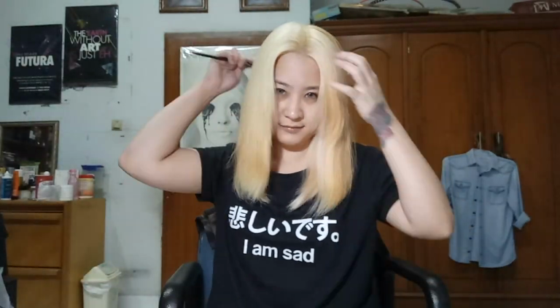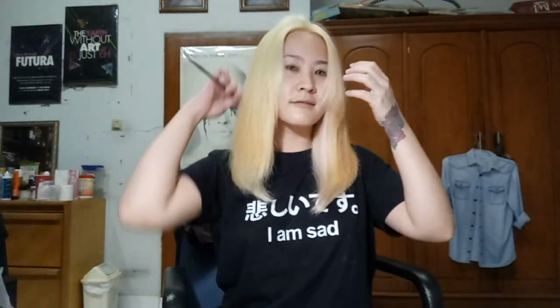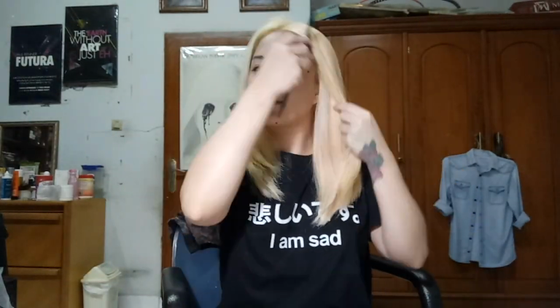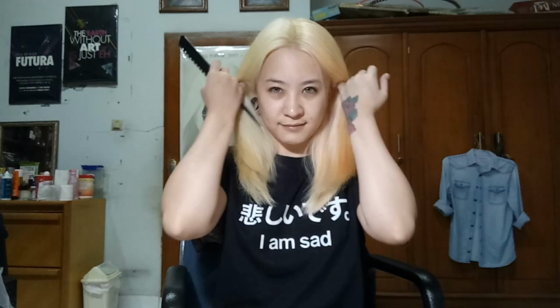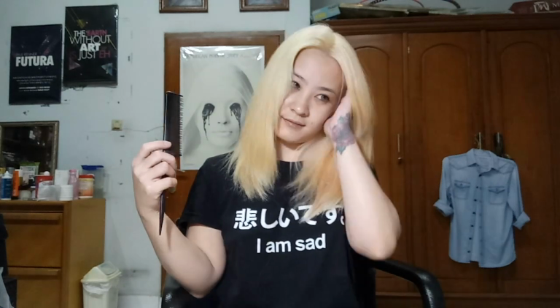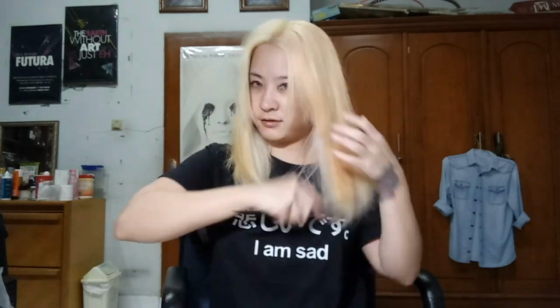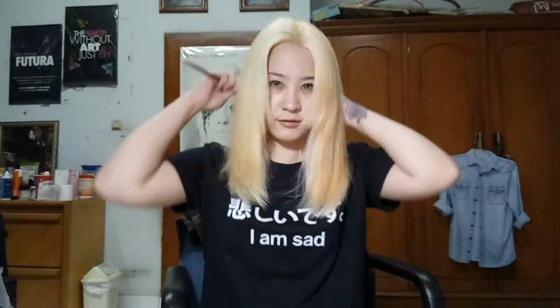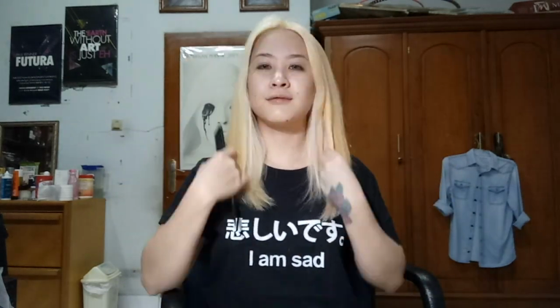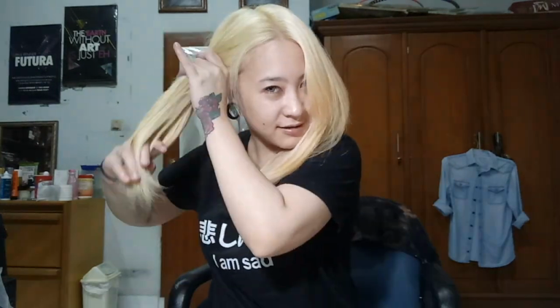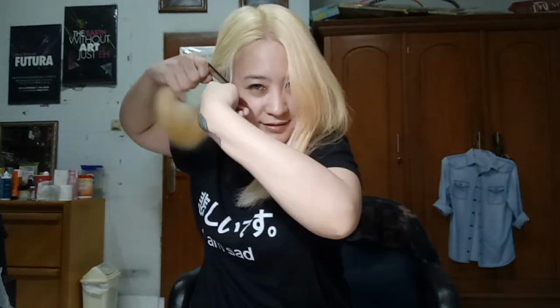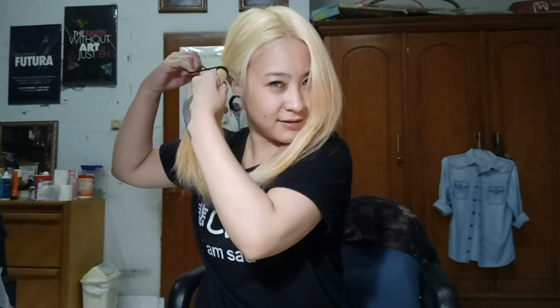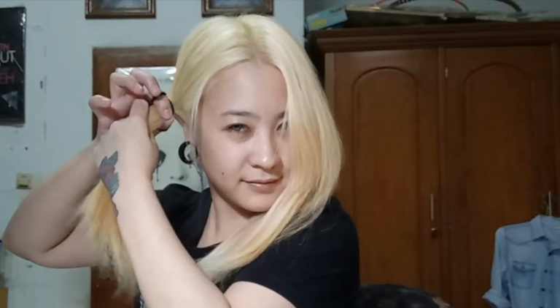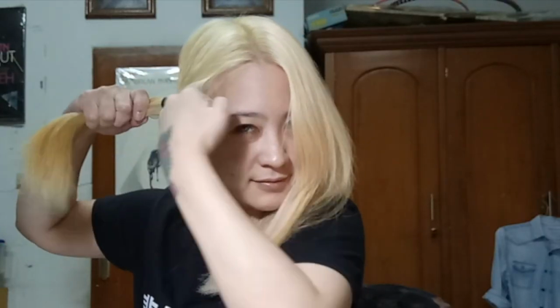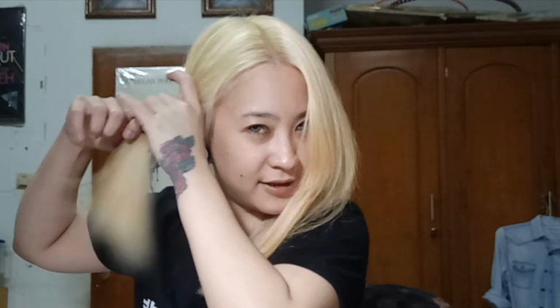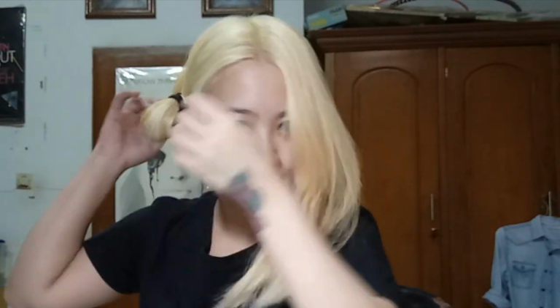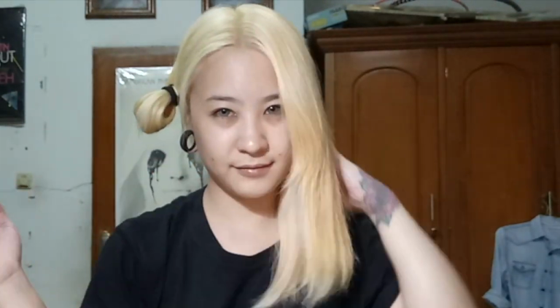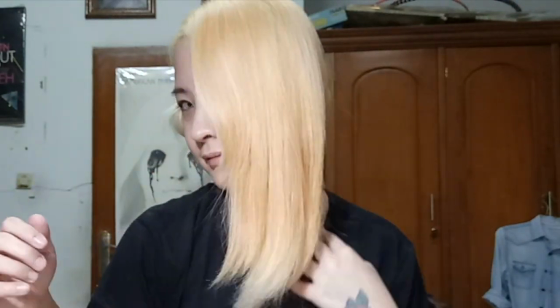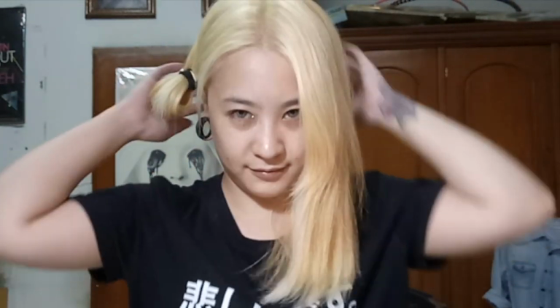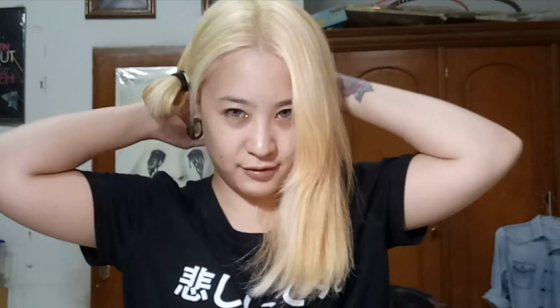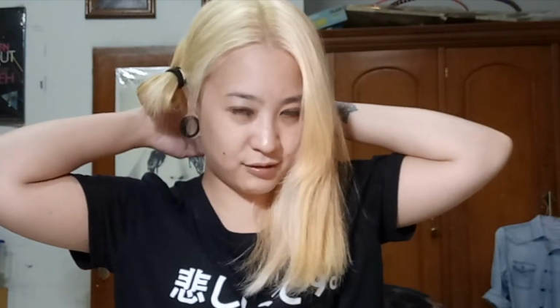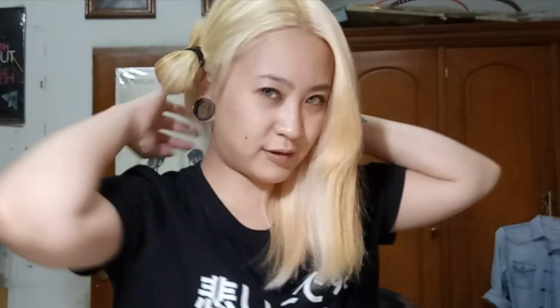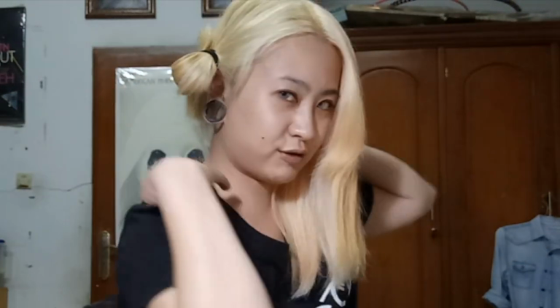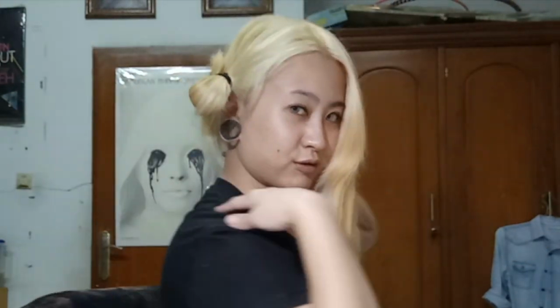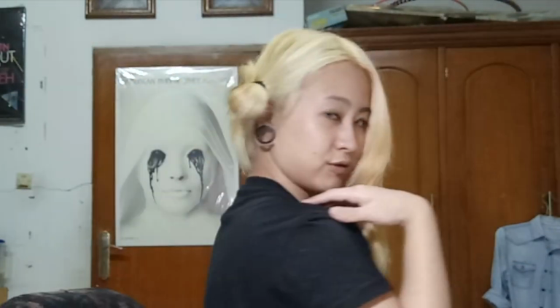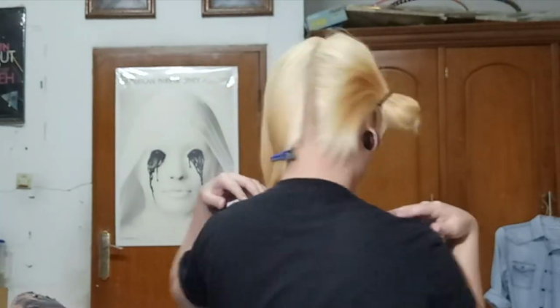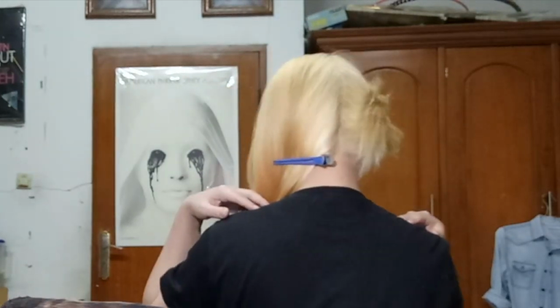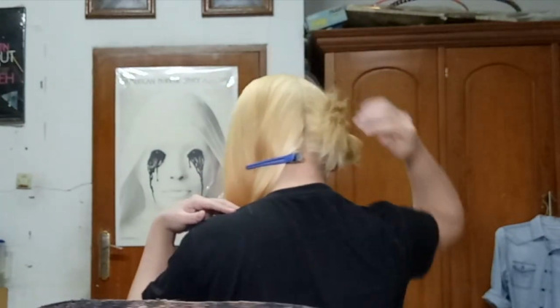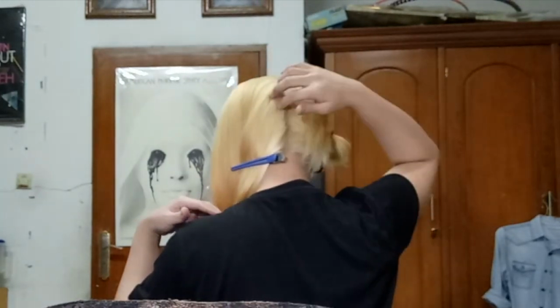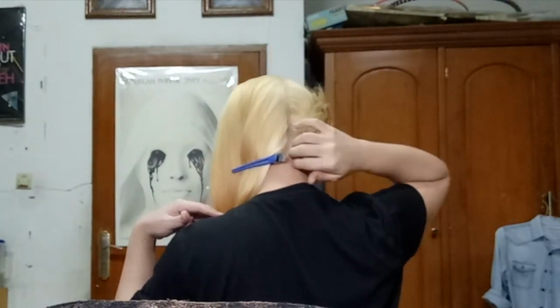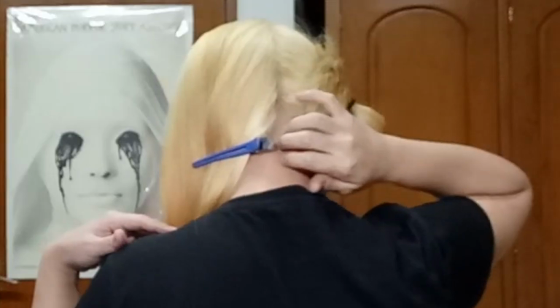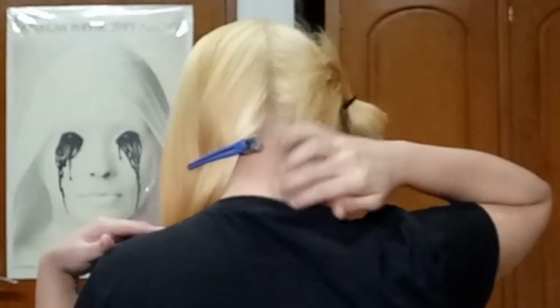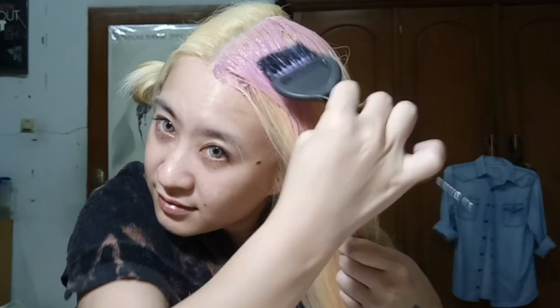Tie your hair where you want to dye the other part for later. Also don't forget to clip your back section with a bobby pin or any thicker clip so you know where to dye and don't go over the line.